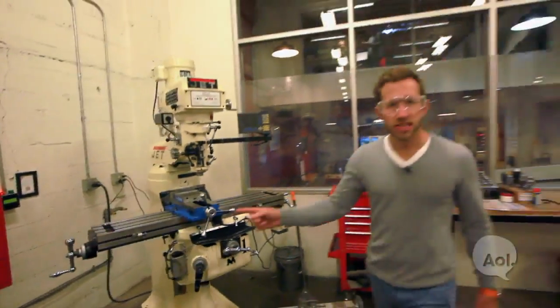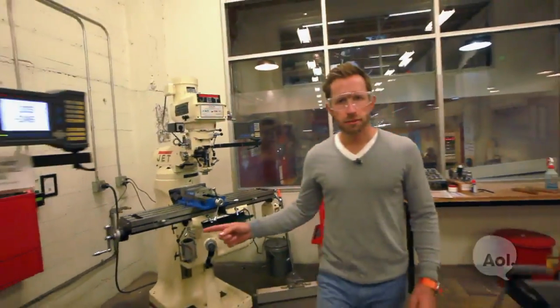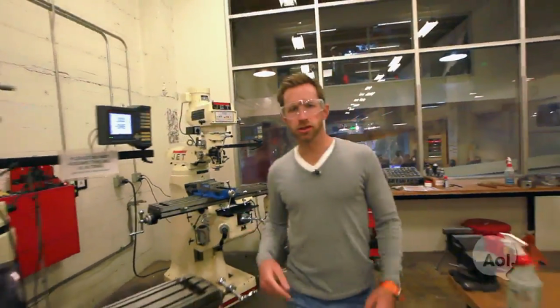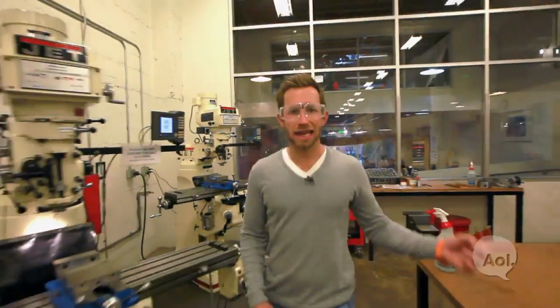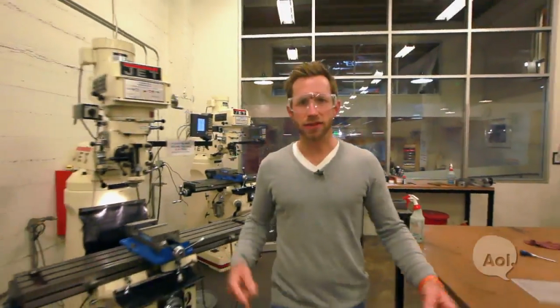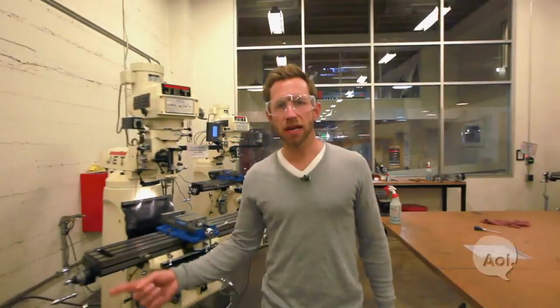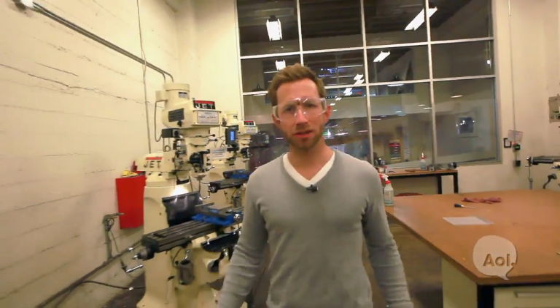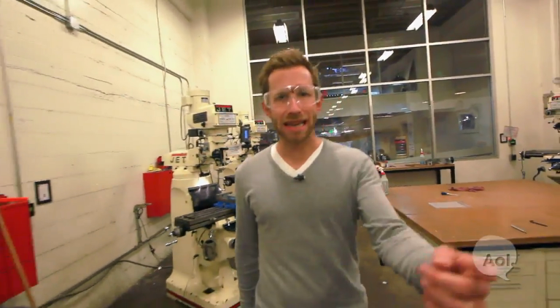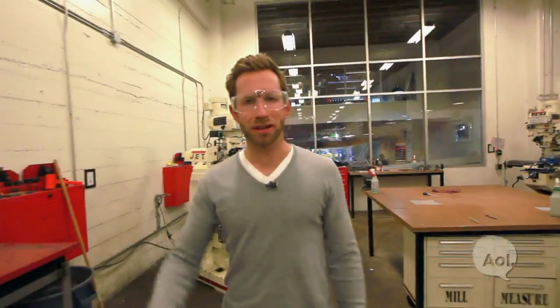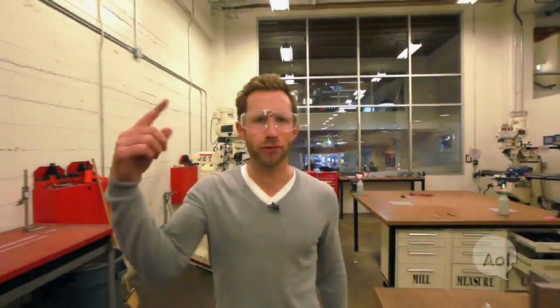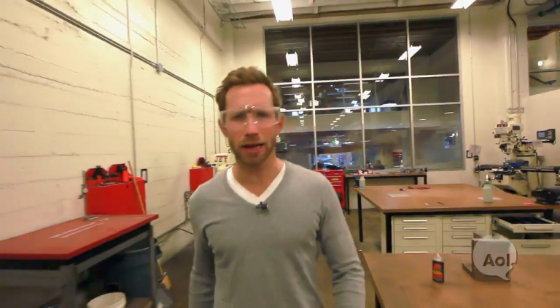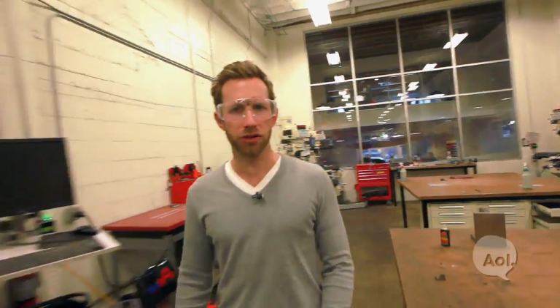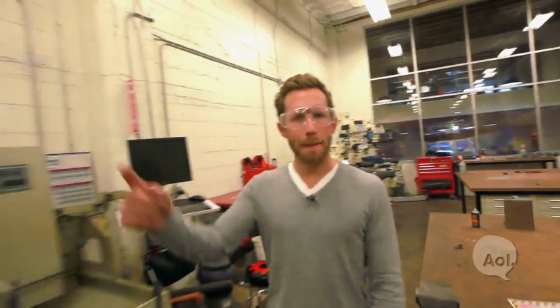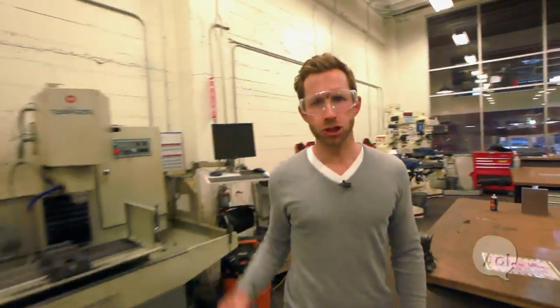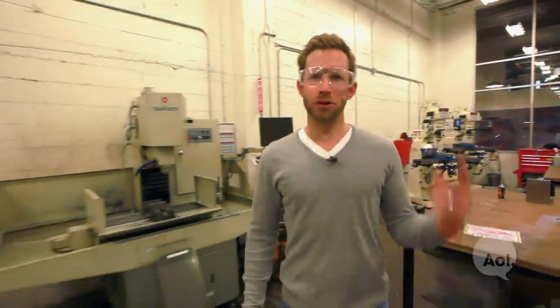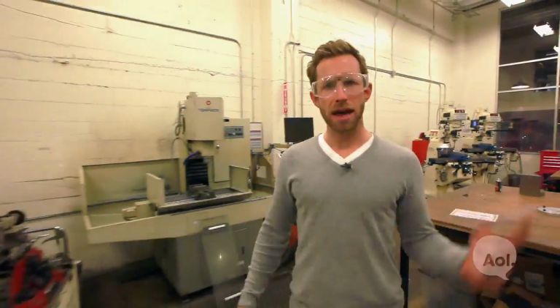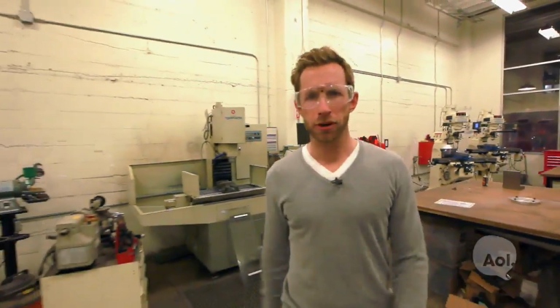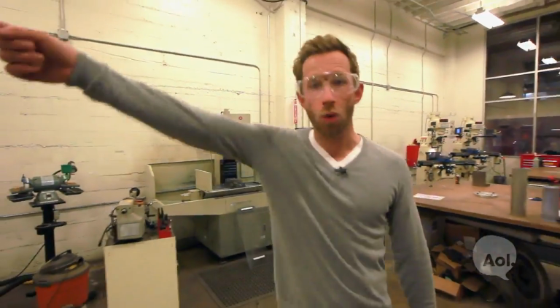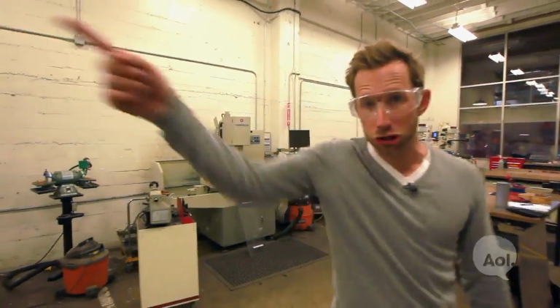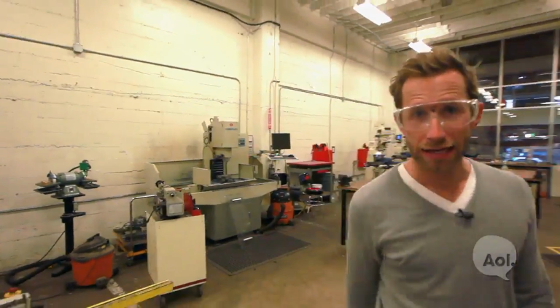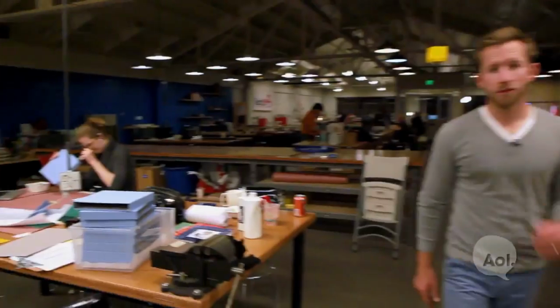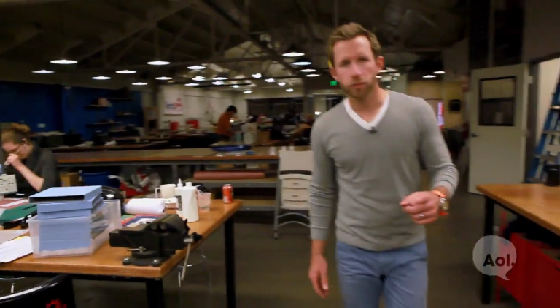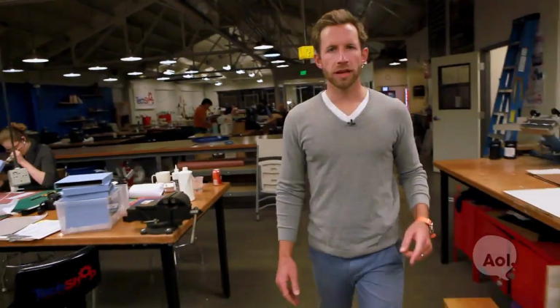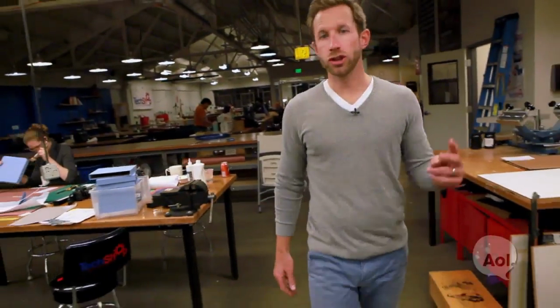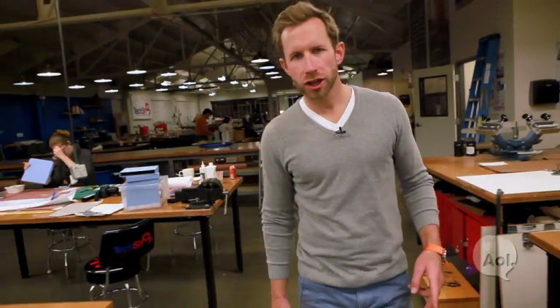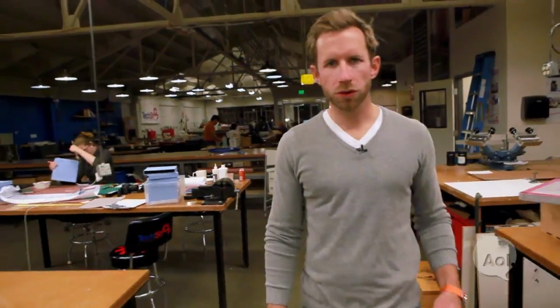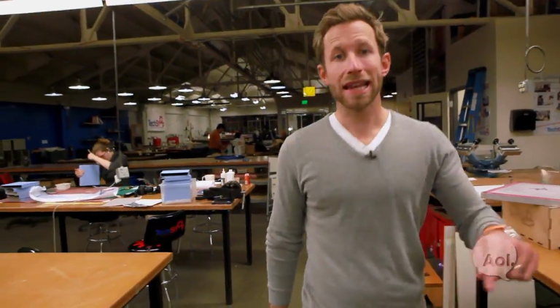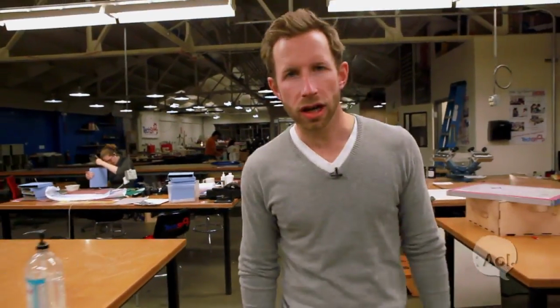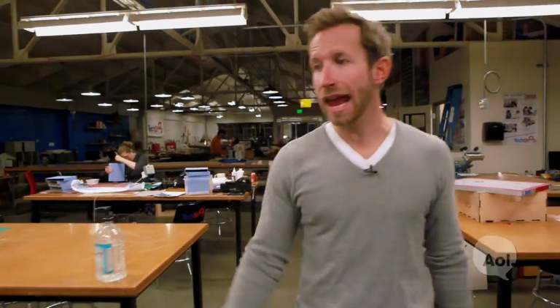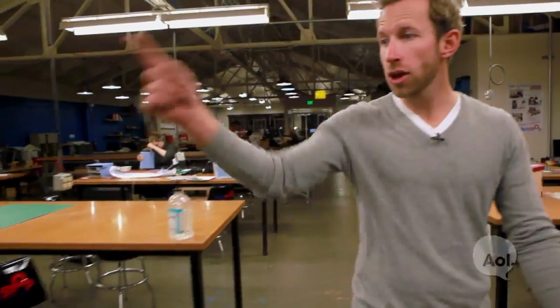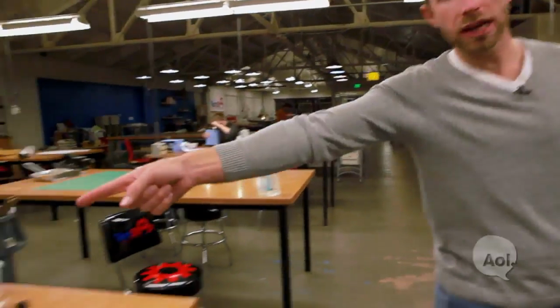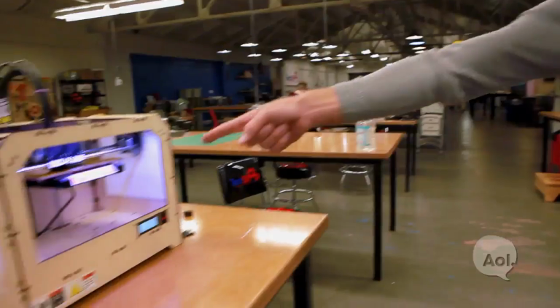CNC mills, lathes, MIG welding, TIG welding, oxy-acetylene welding, bench grinders, metal benders, water jet, vacuum forming, injection molding, laser cutting, and 3D printing.